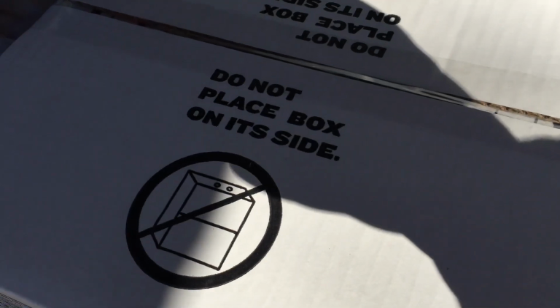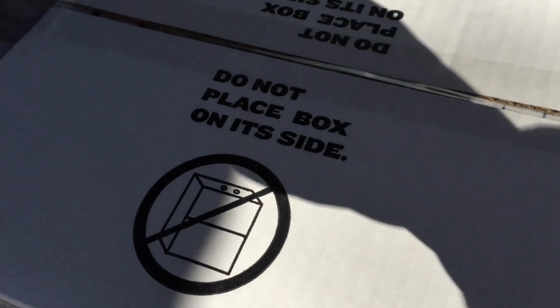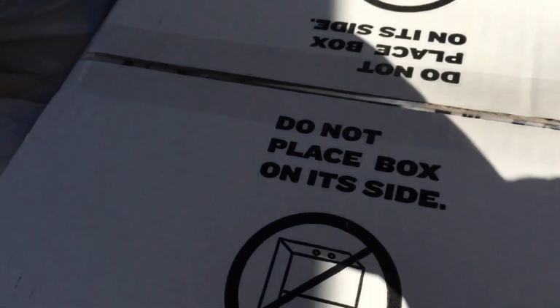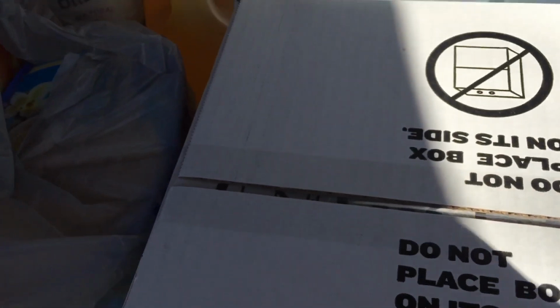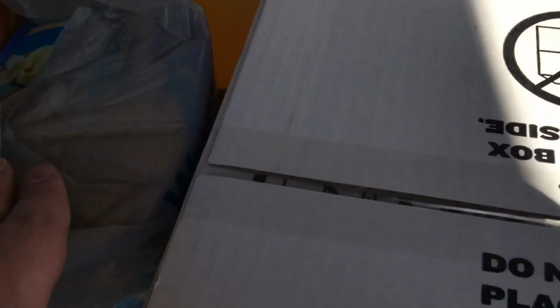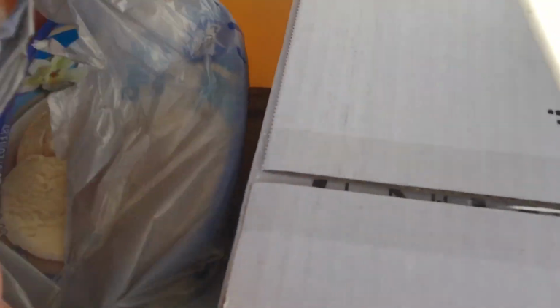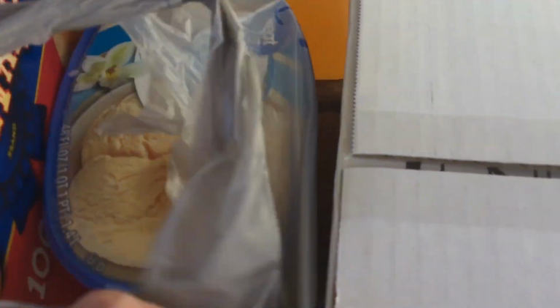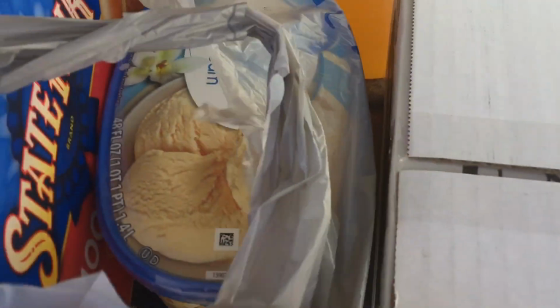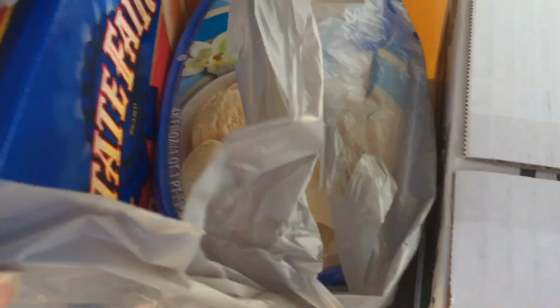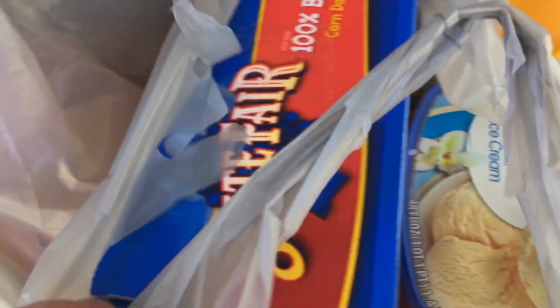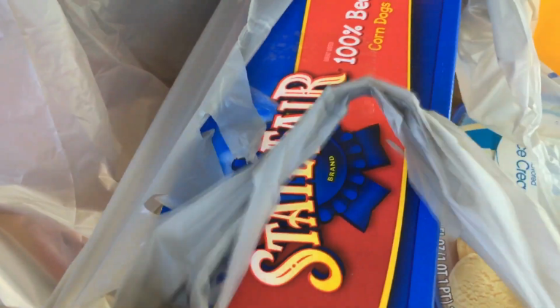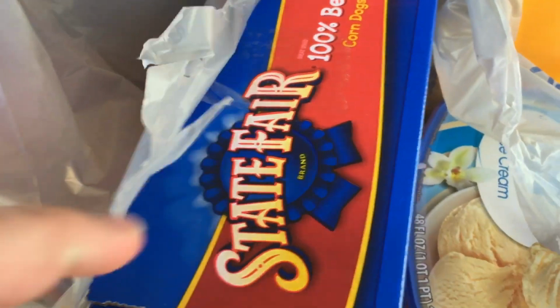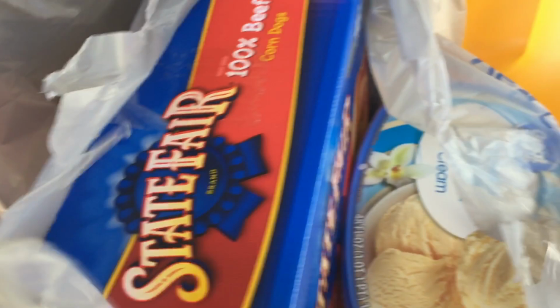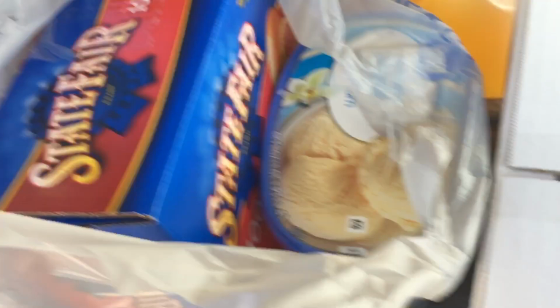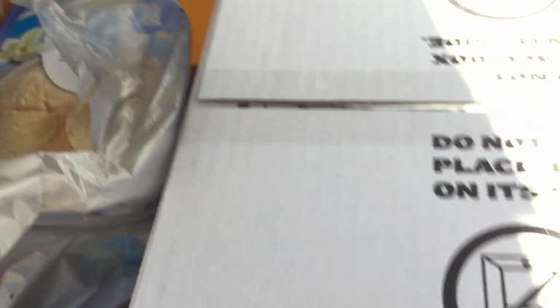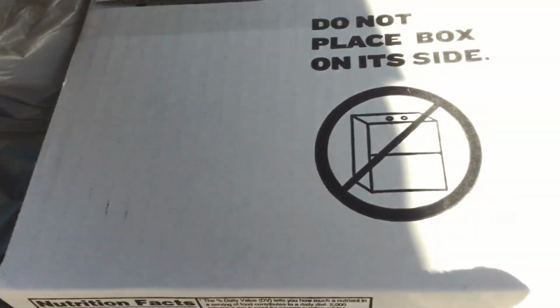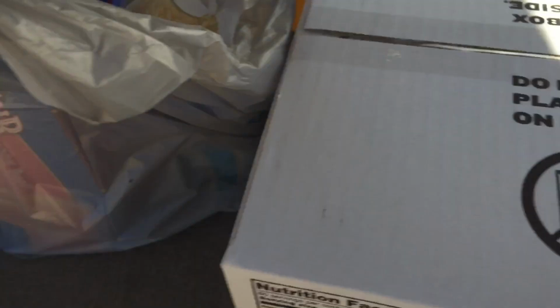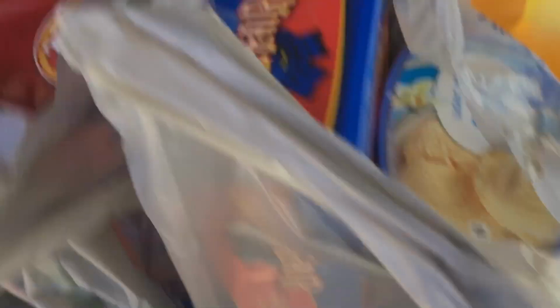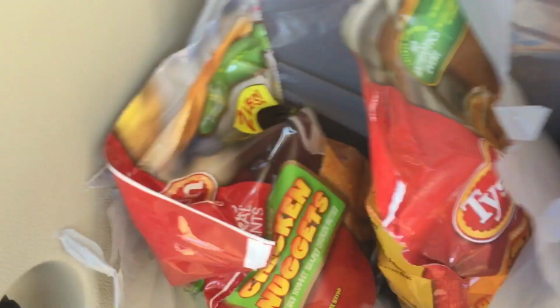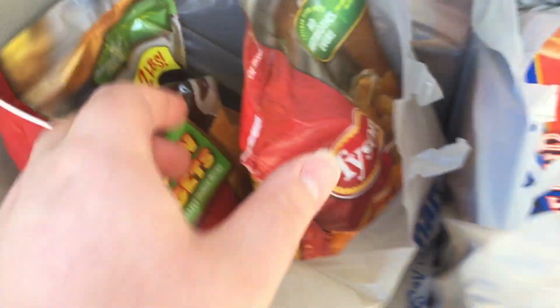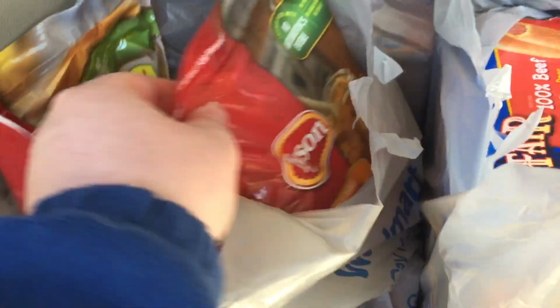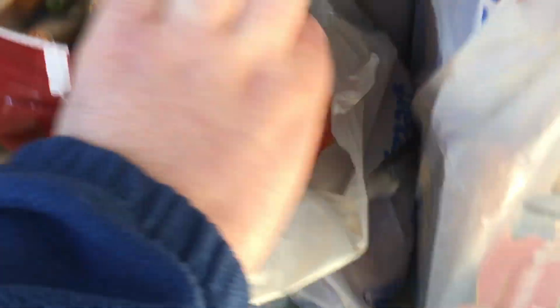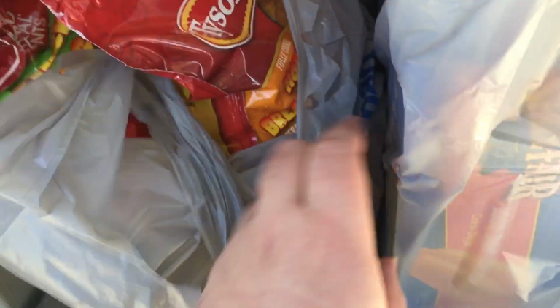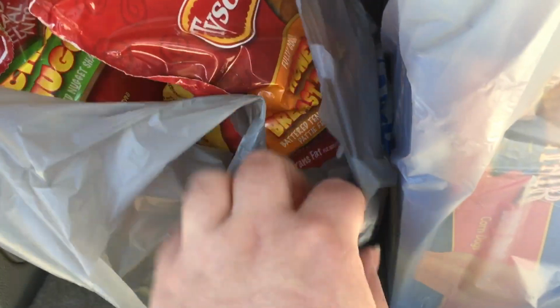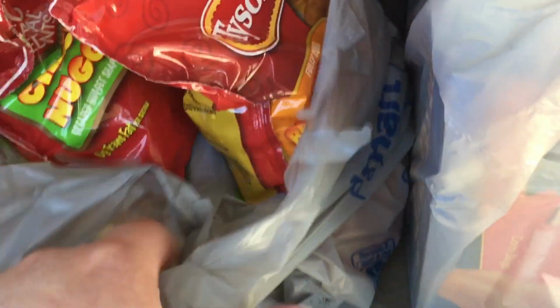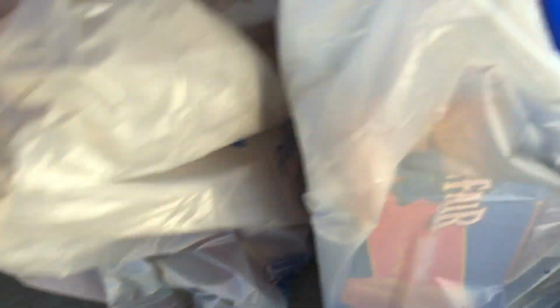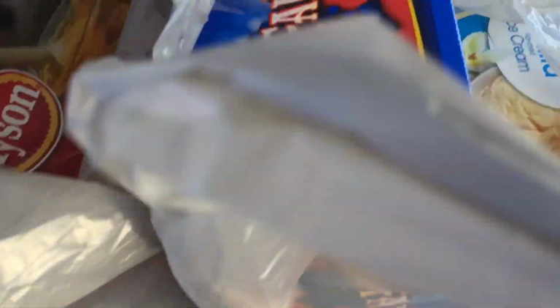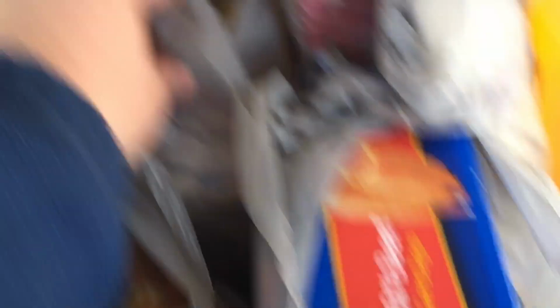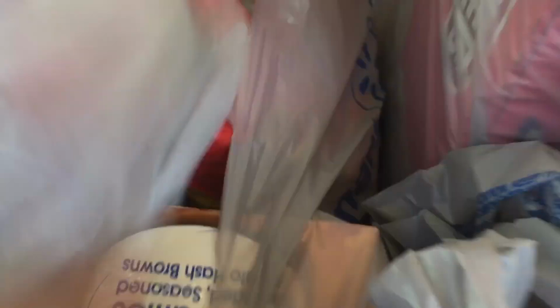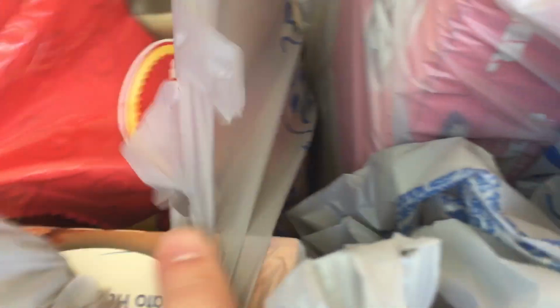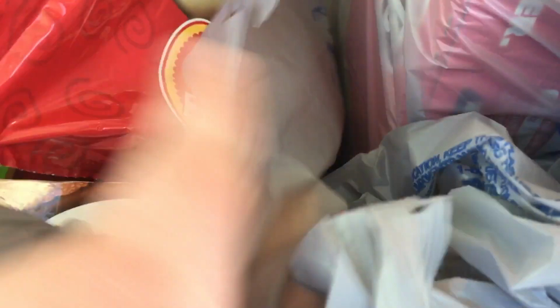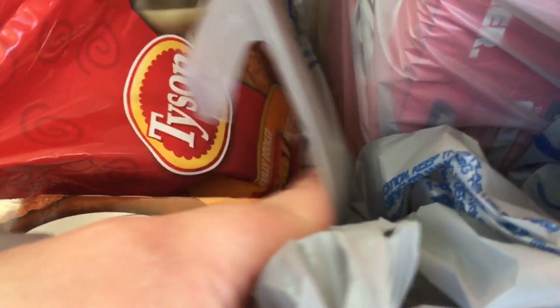A box of eggs, a tub of vanilla ice cream, a box of corn dogs, and two small bags of the honey breast tenders.